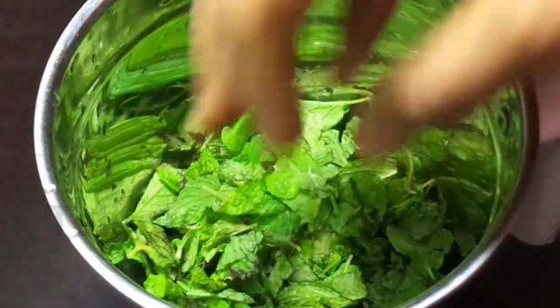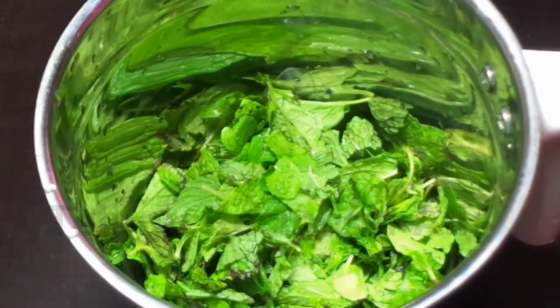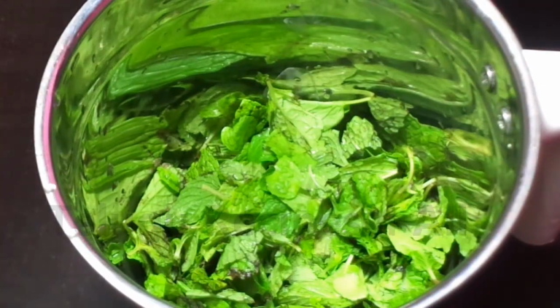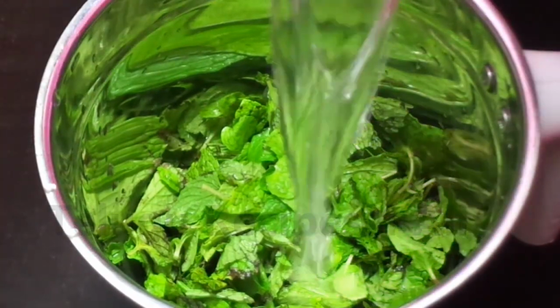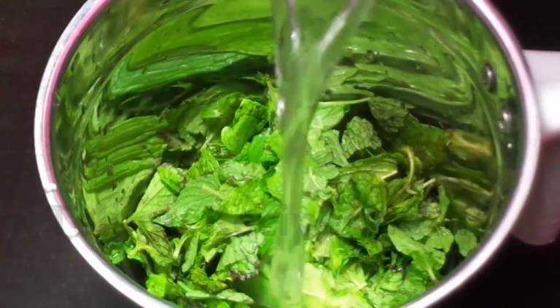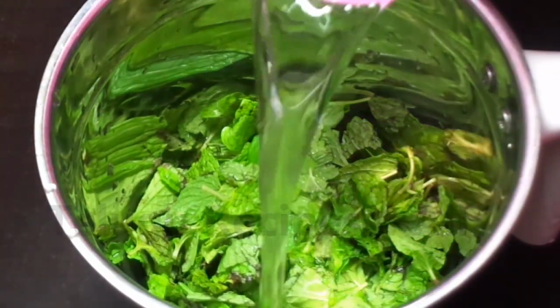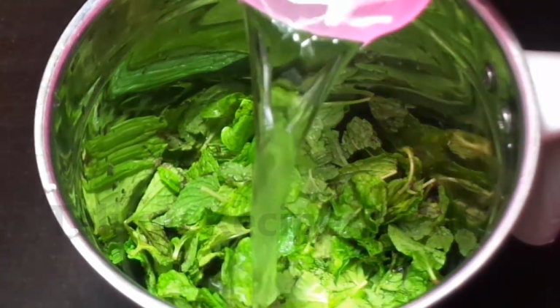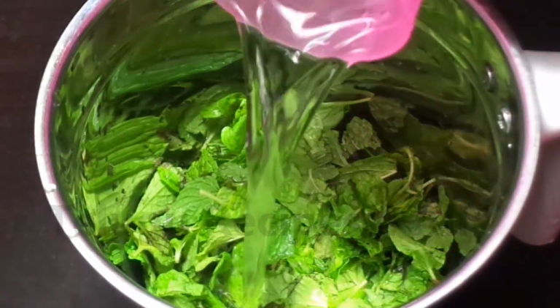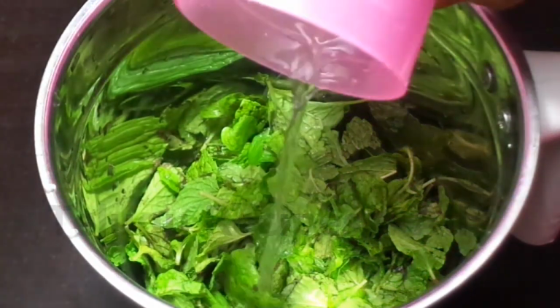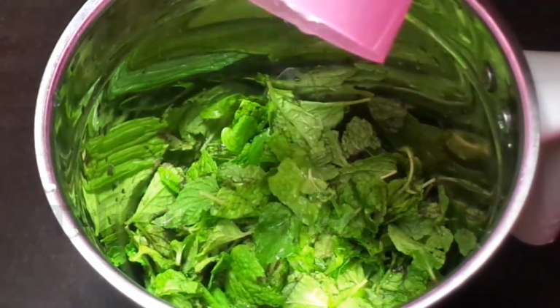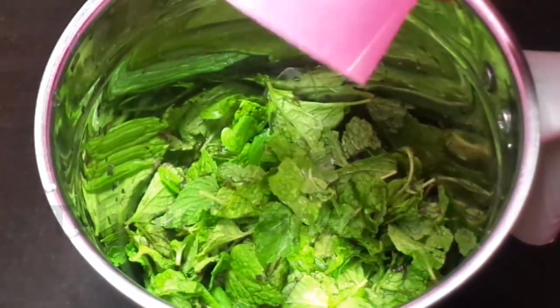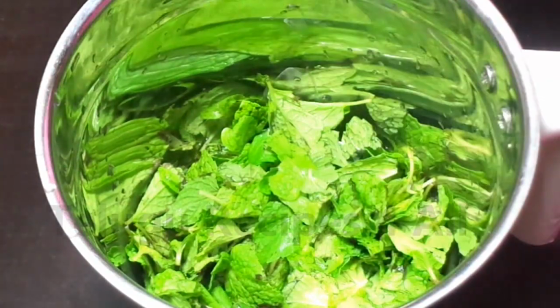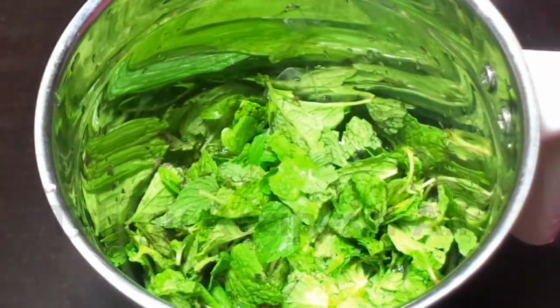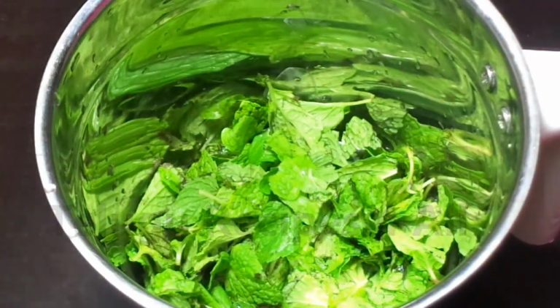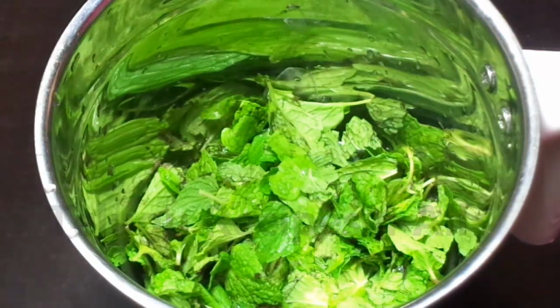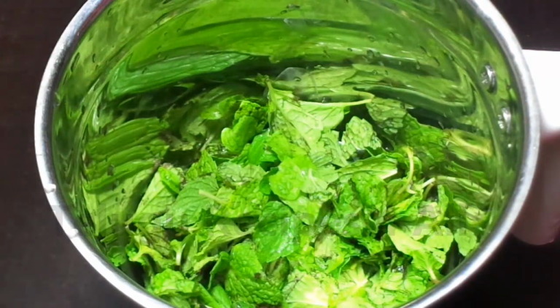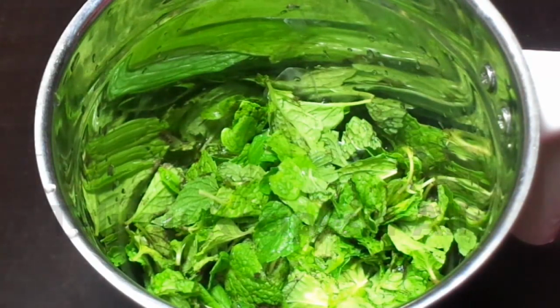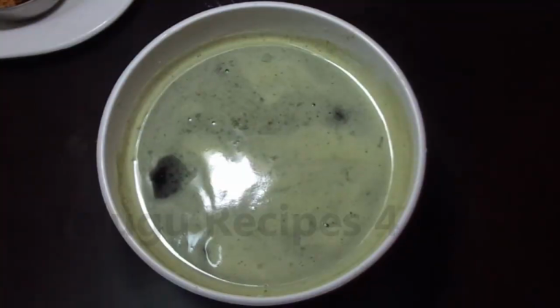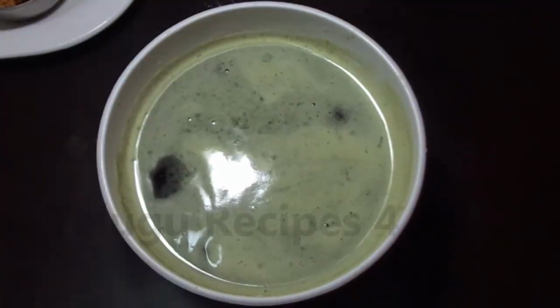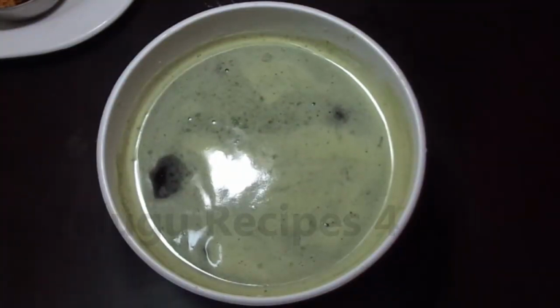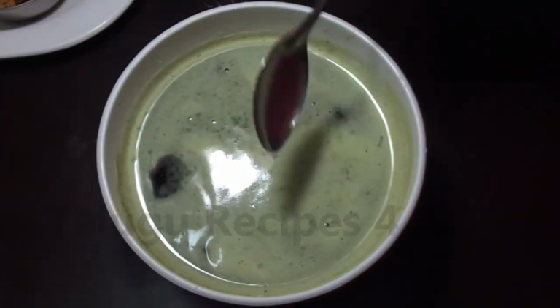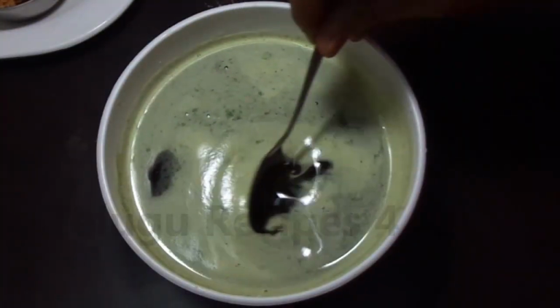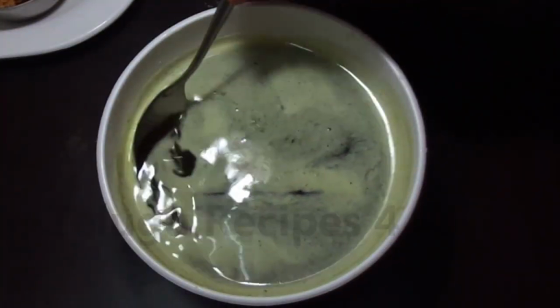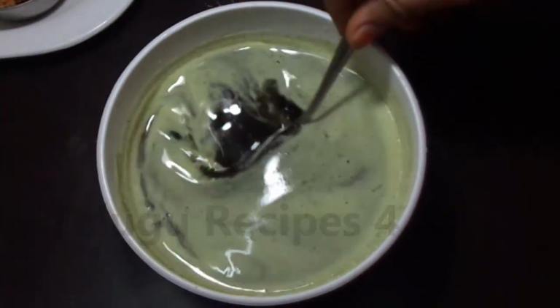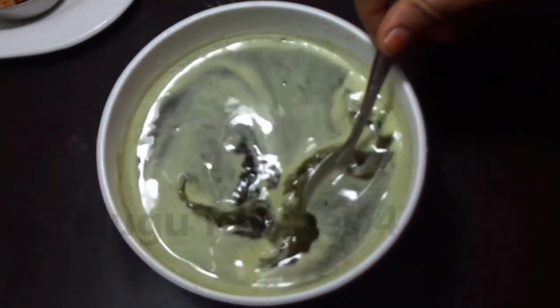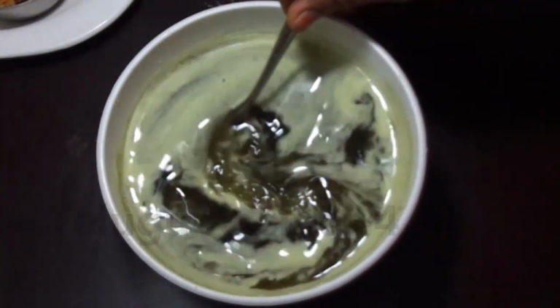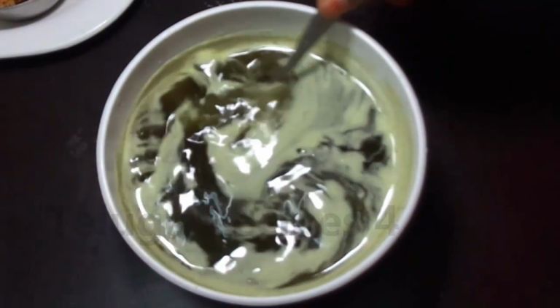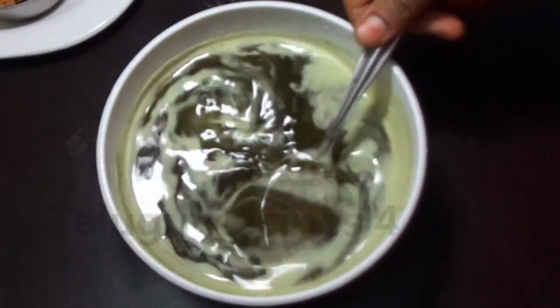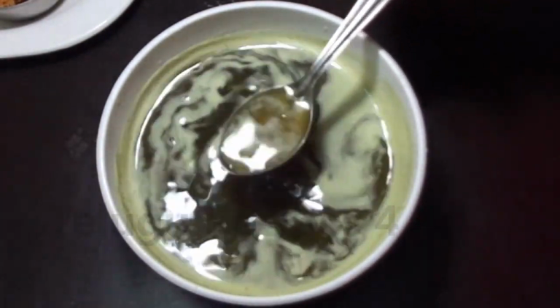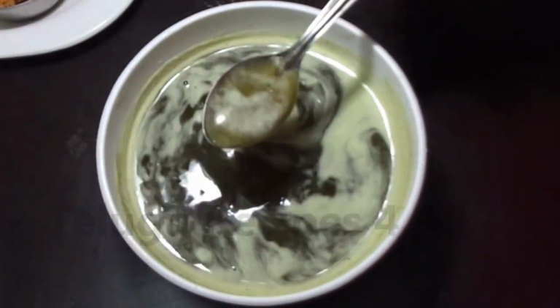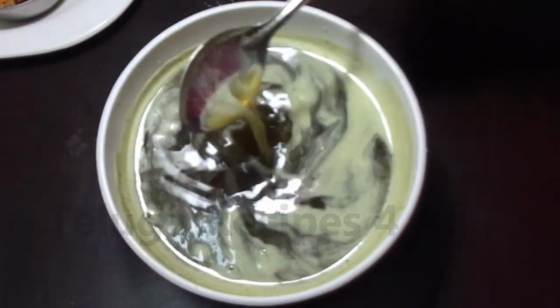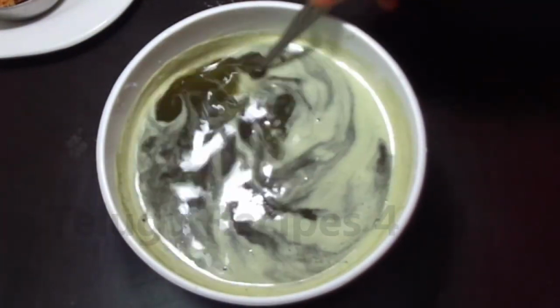You take 1 cup of pudina using a bottle. Take a few cups of pudina. I will use 4 cups of pudina.